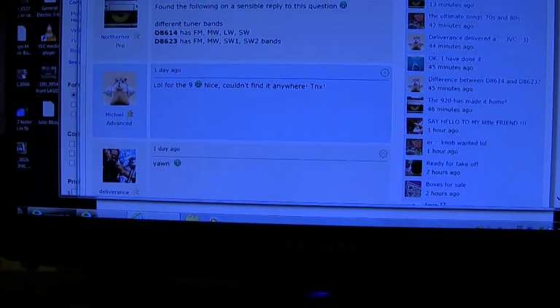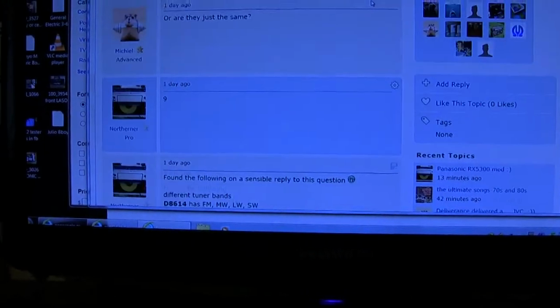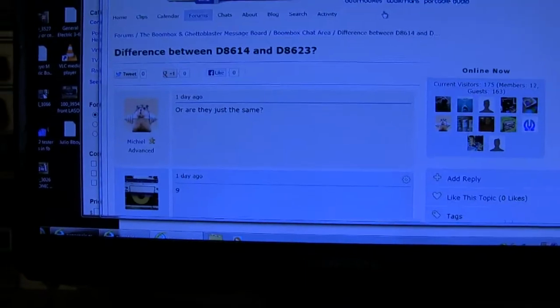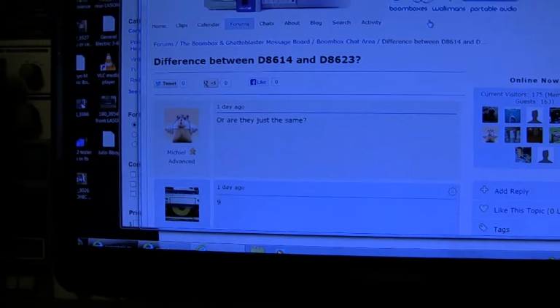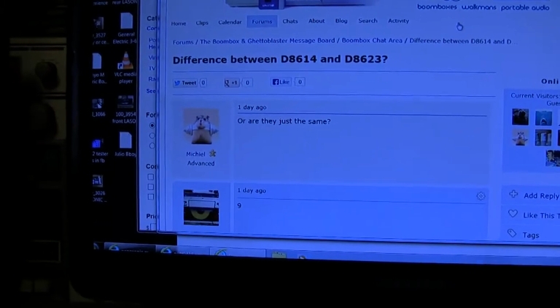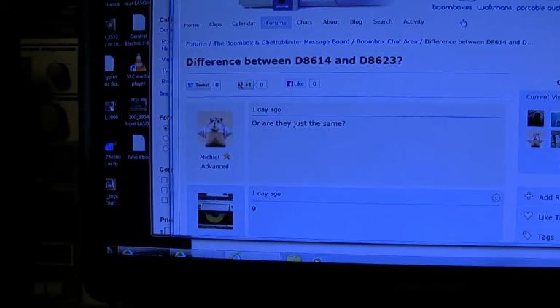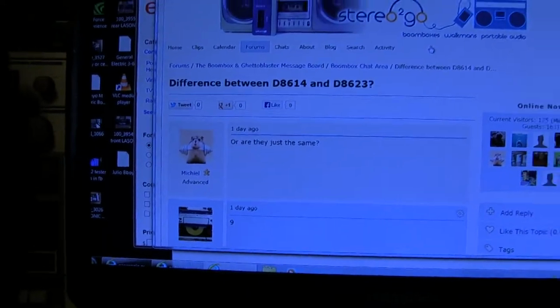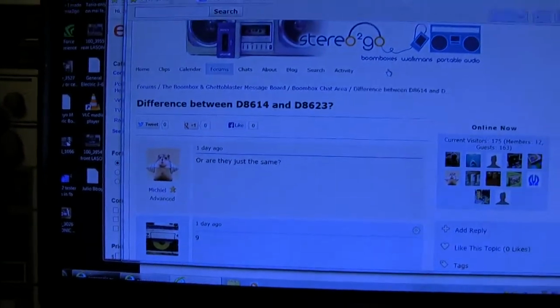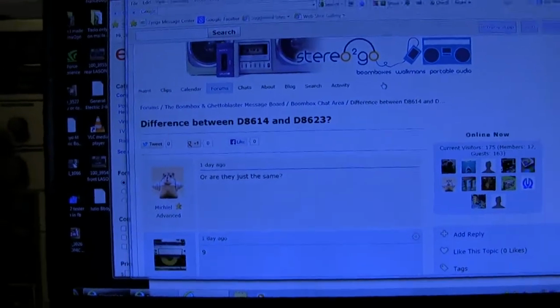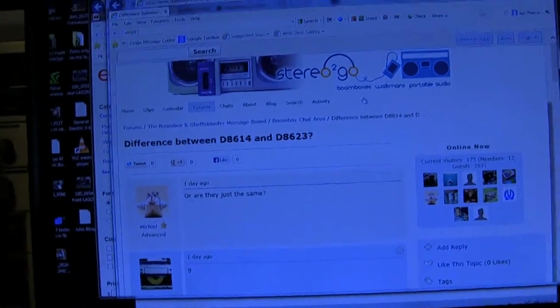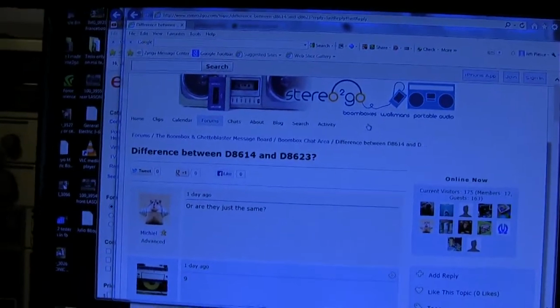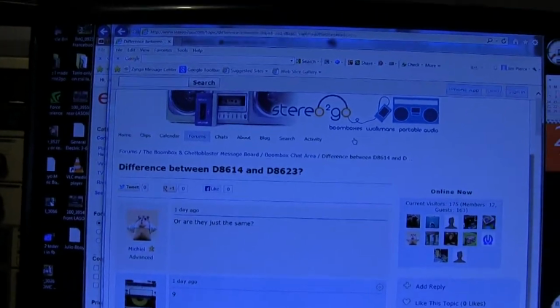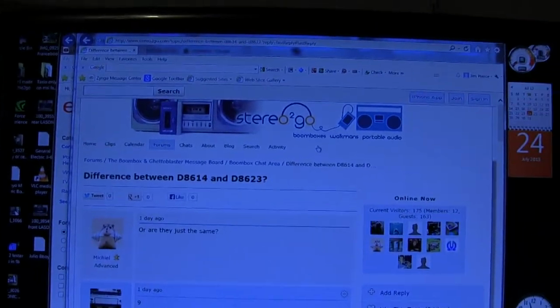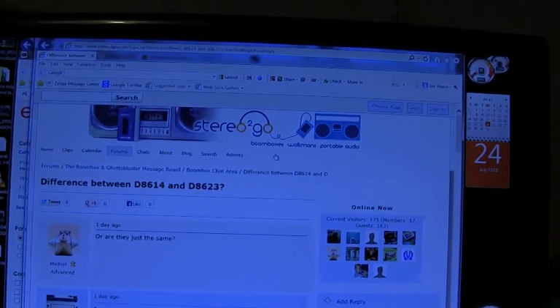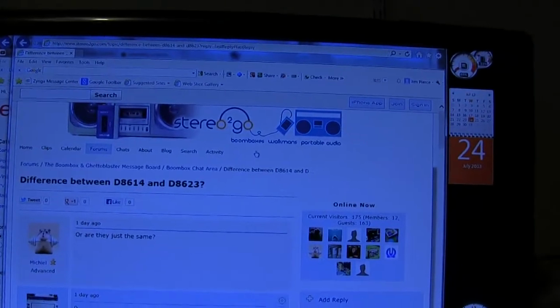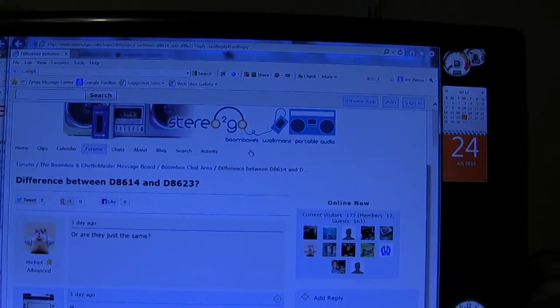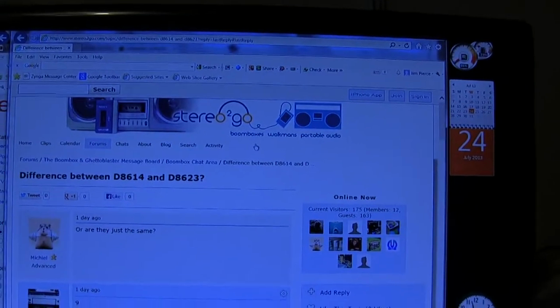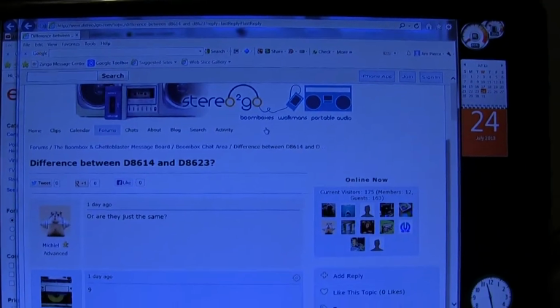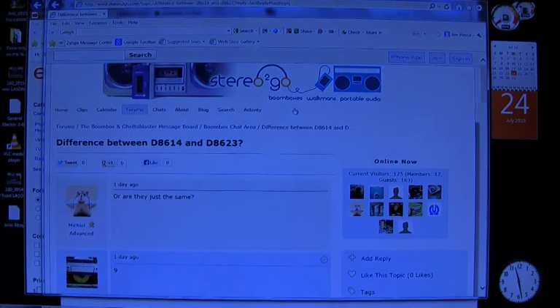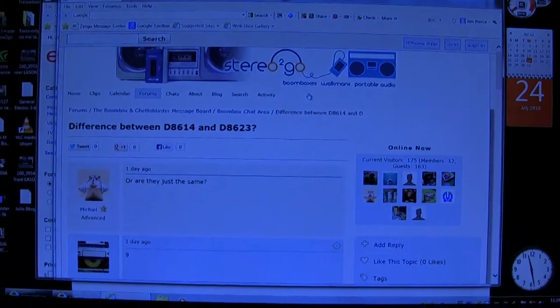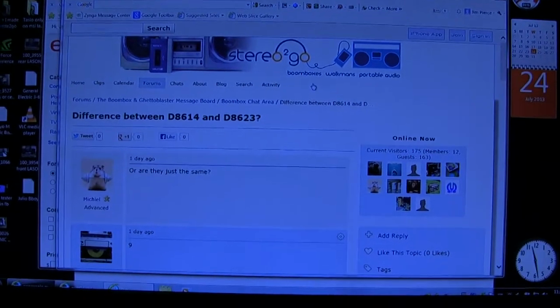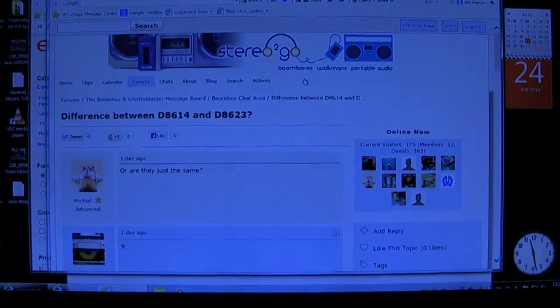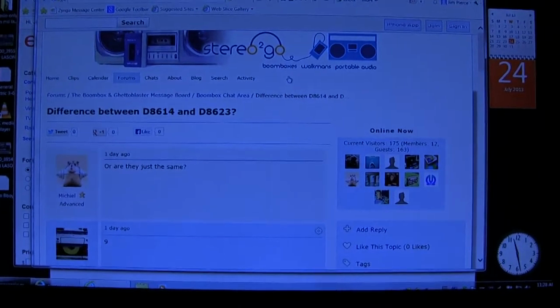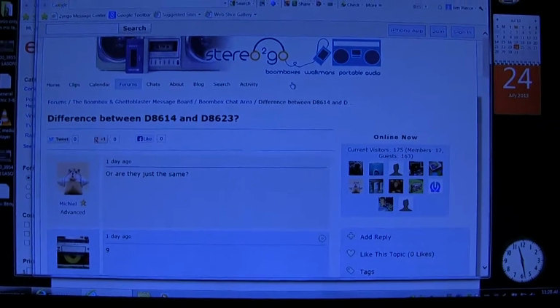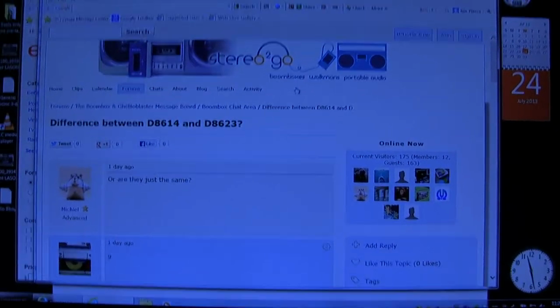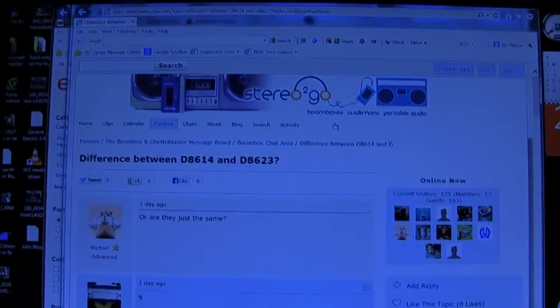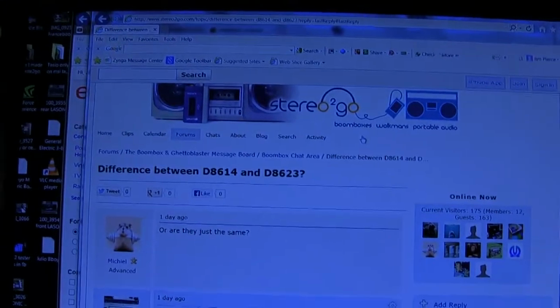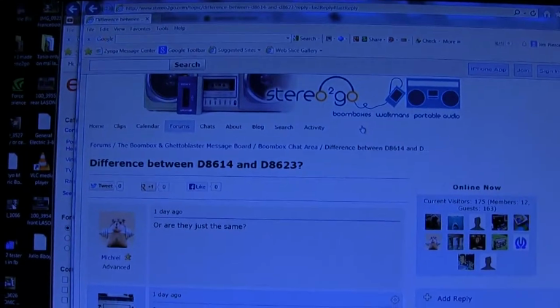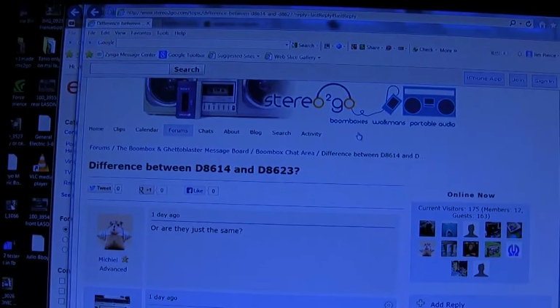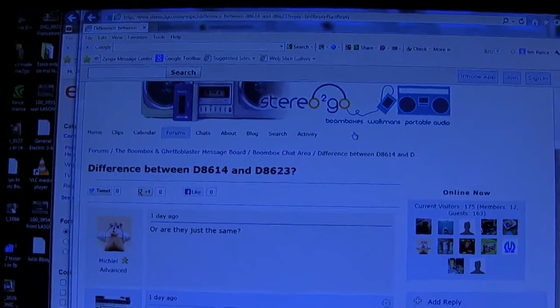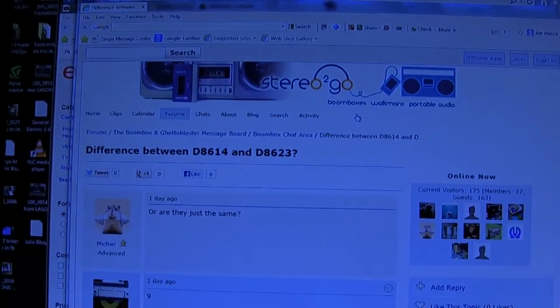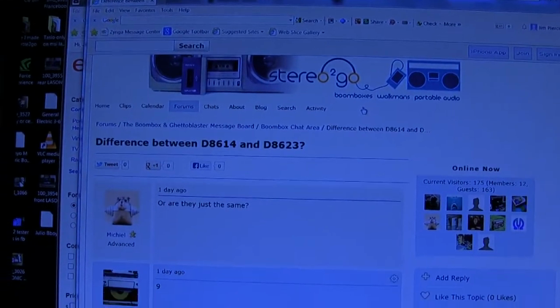I've had fun, hopefully you've had fun. This has been the difference between the 8614 and the 8623. Four minutes — that's too much fun. Good day, bye bye!